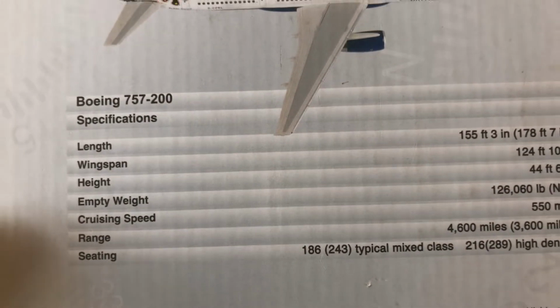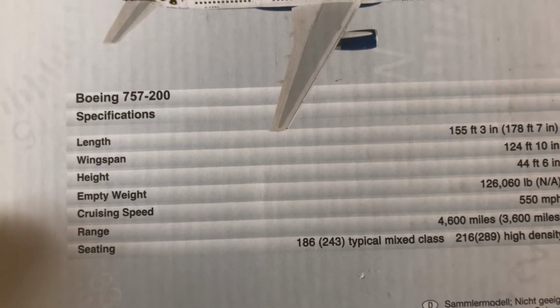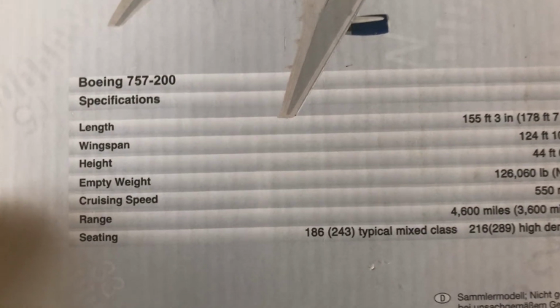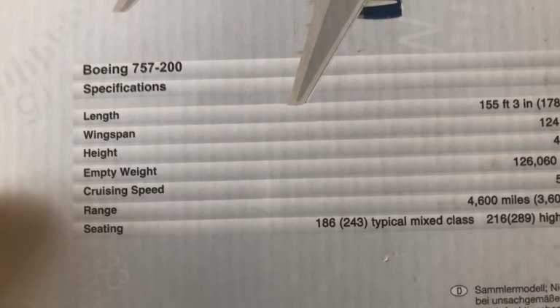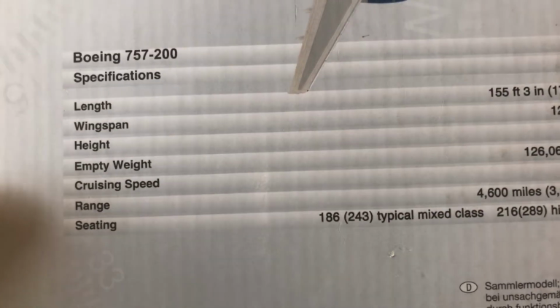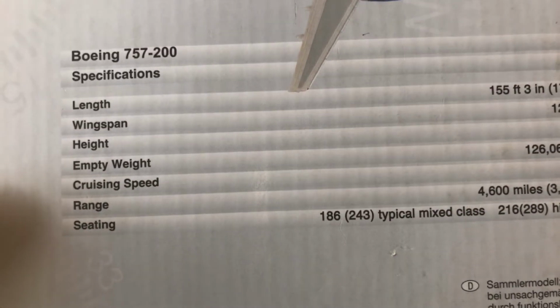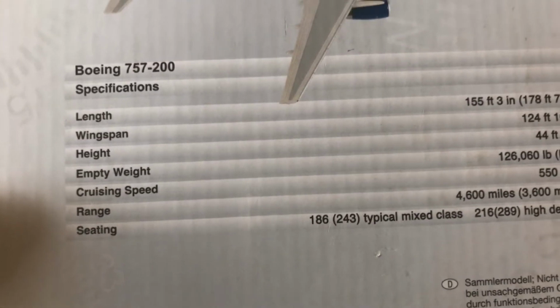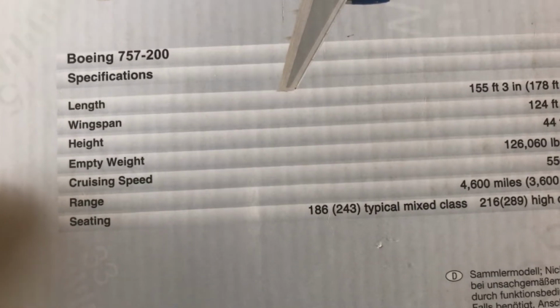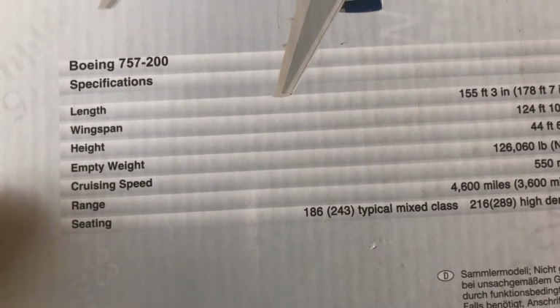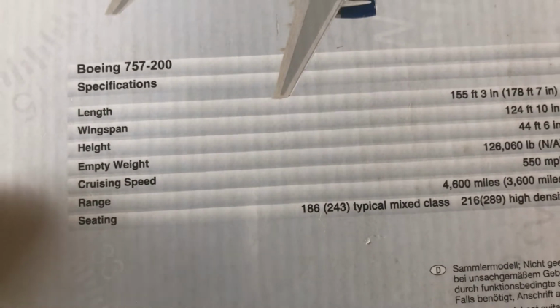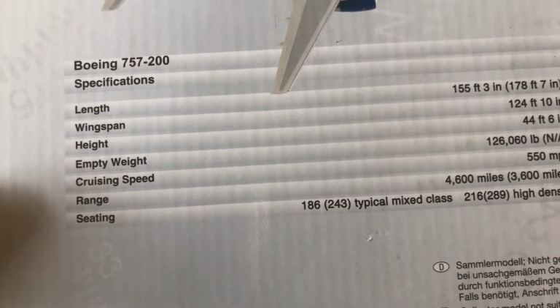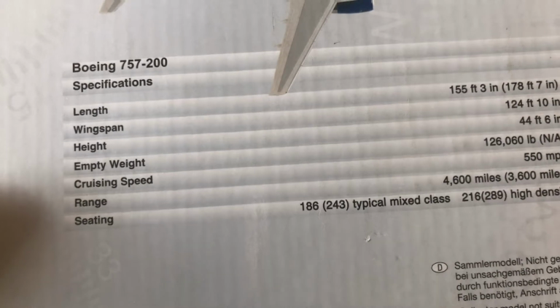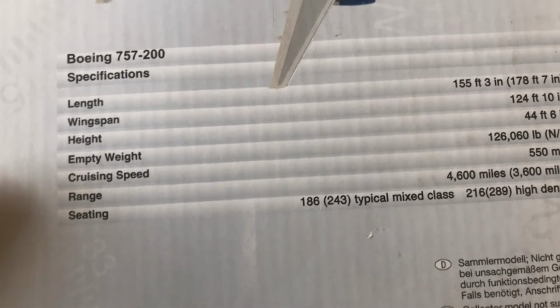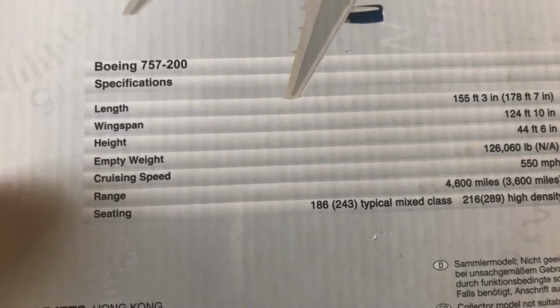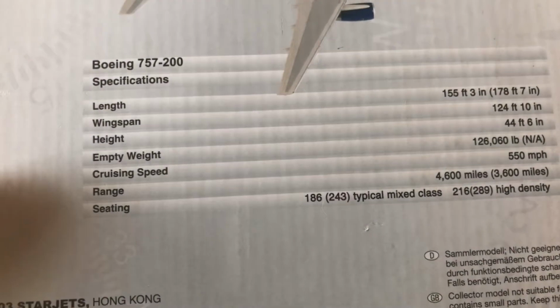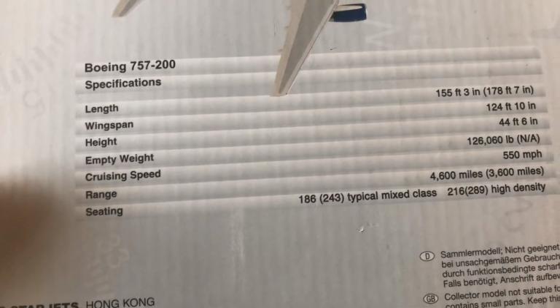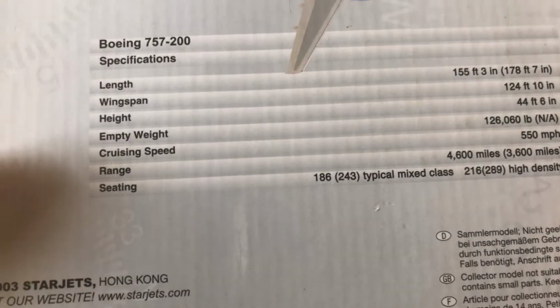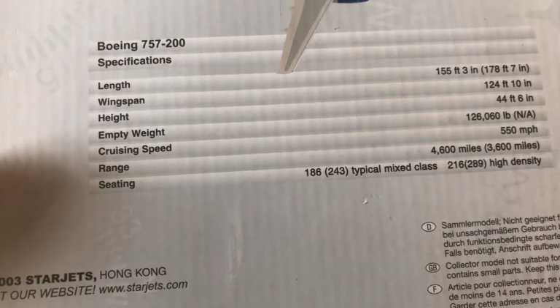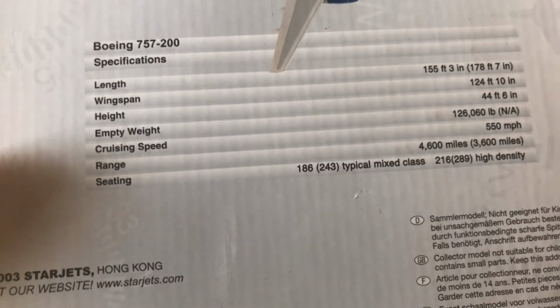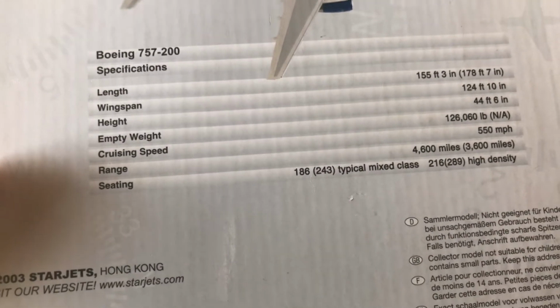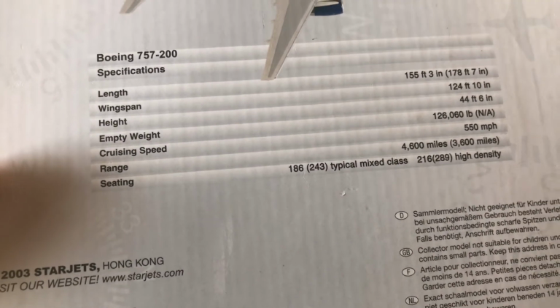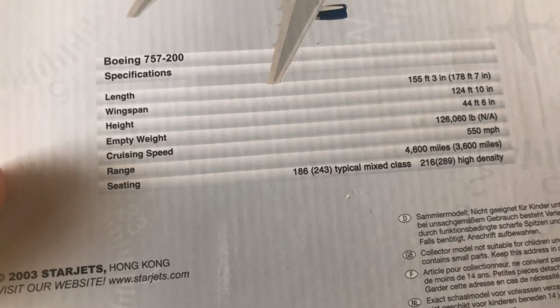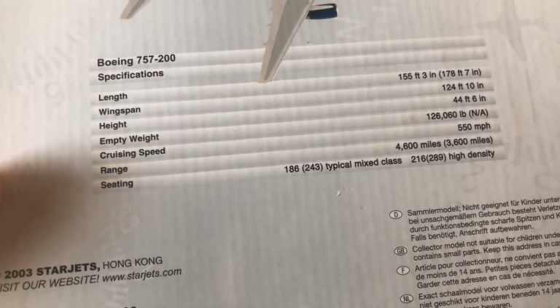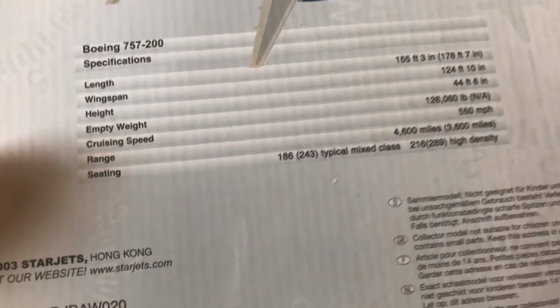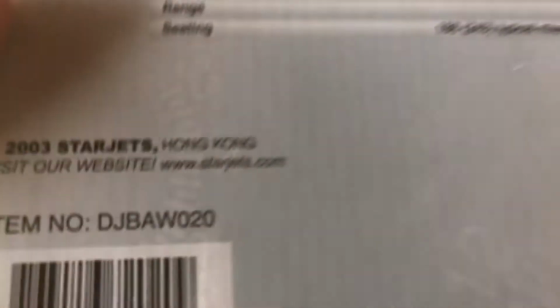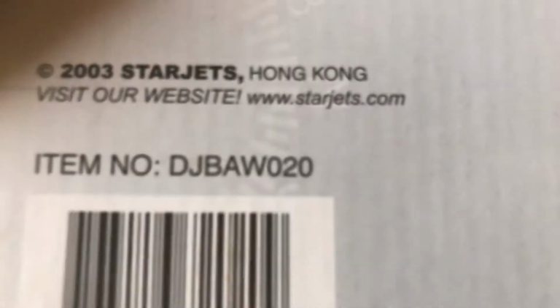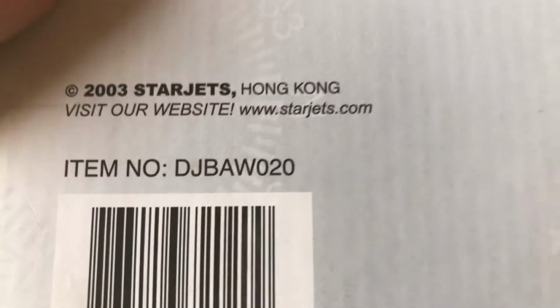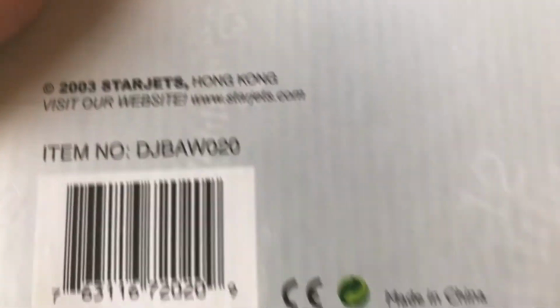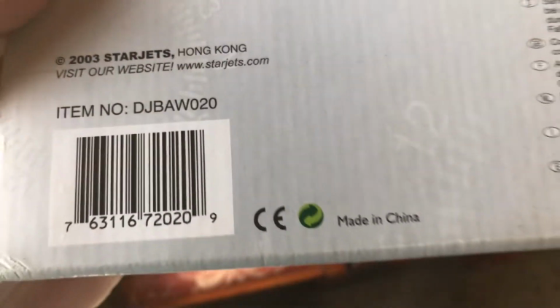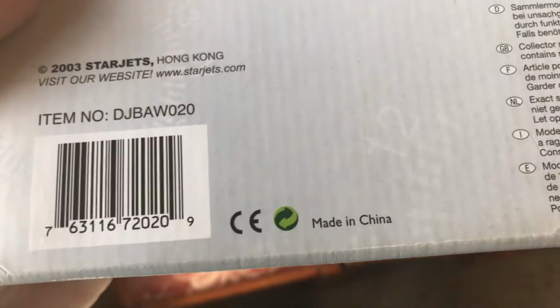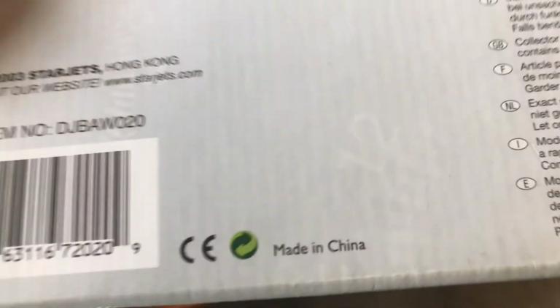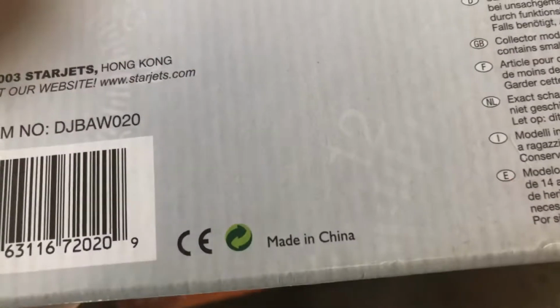The box also shows the wingspan, height, empty weight, cruising range, and seating information. It says Star Jets, Hong Kong, made in China.